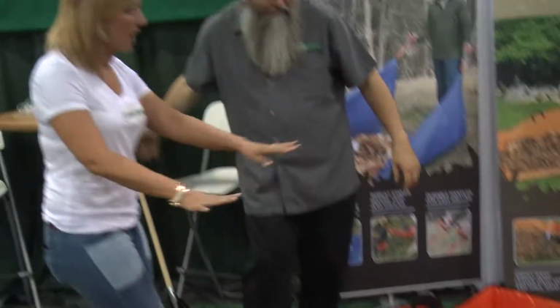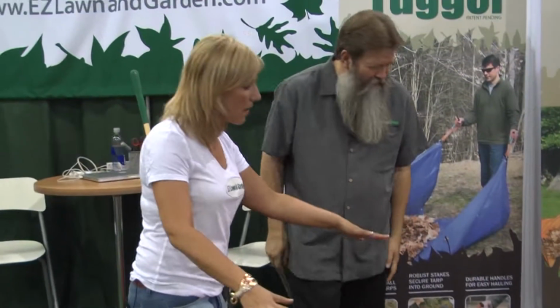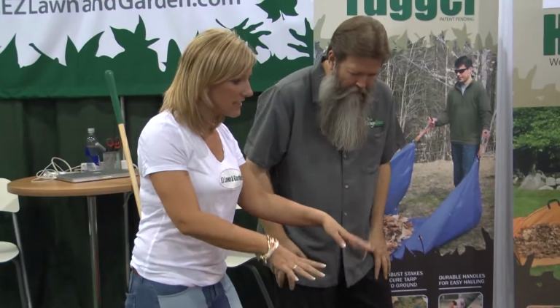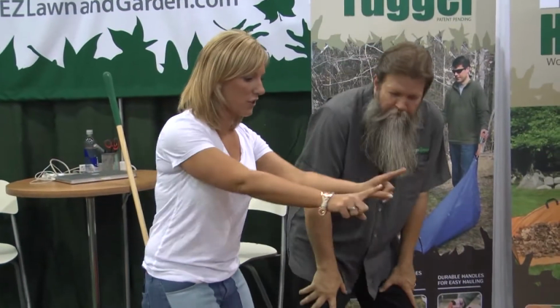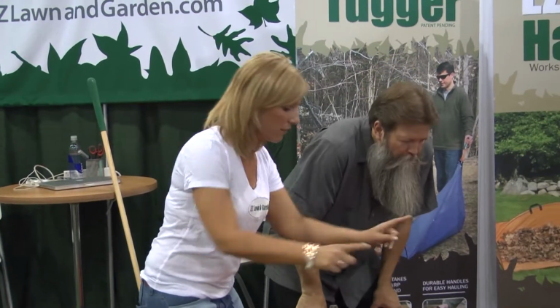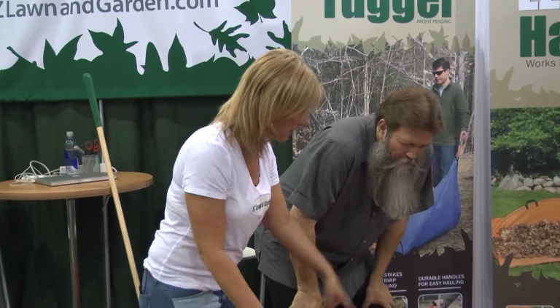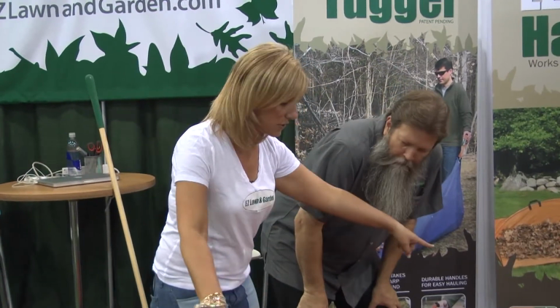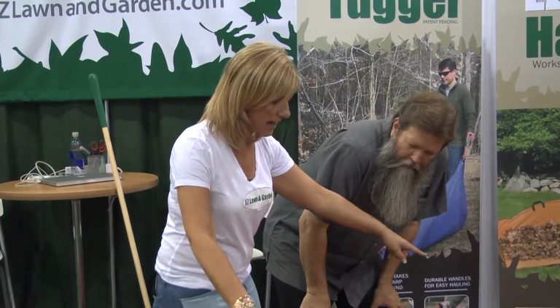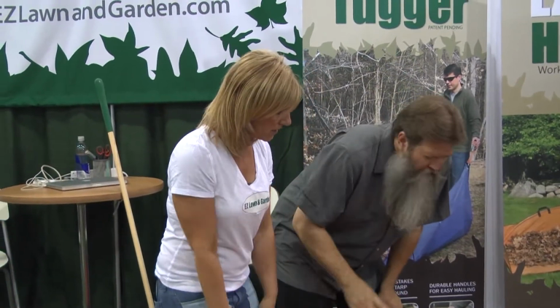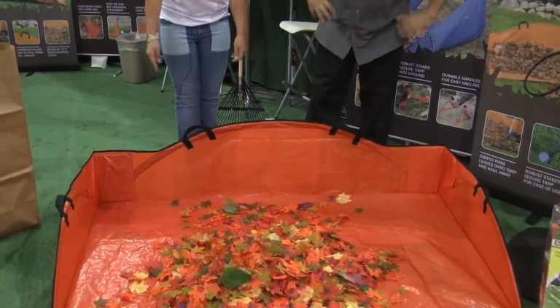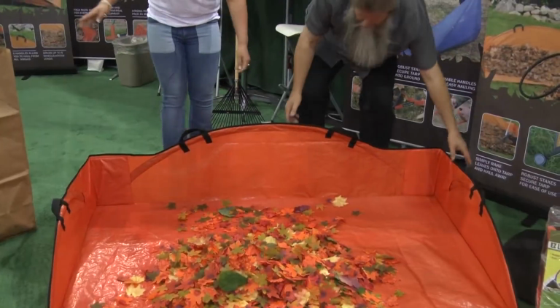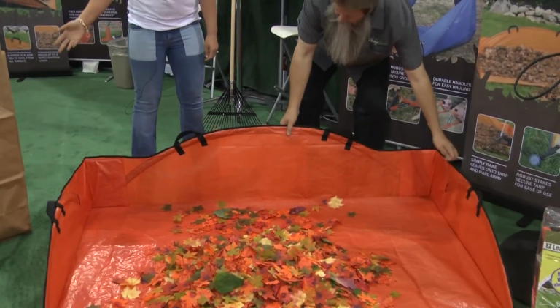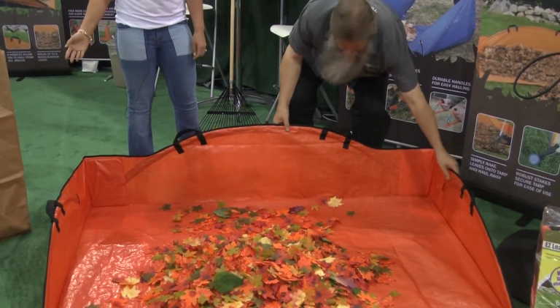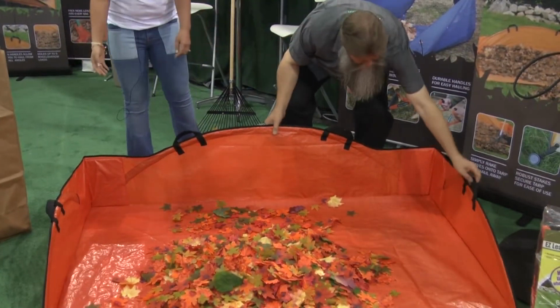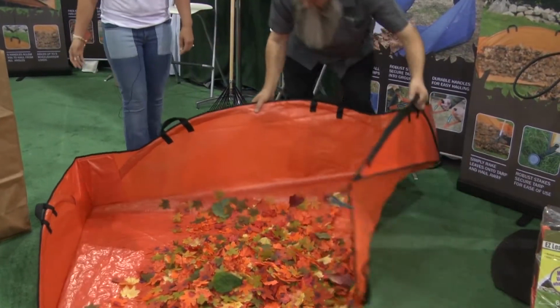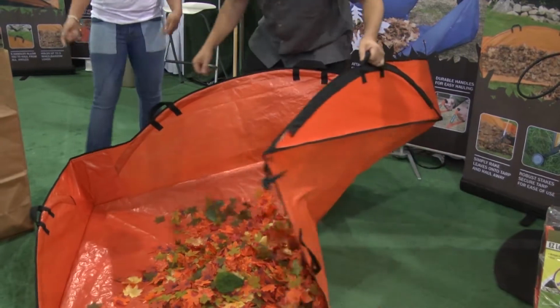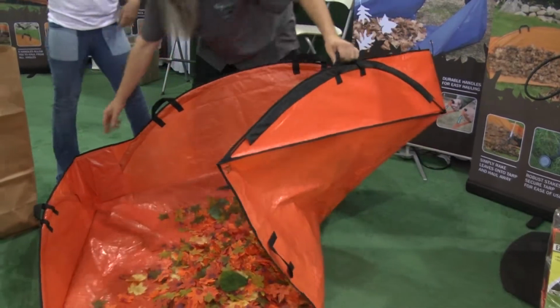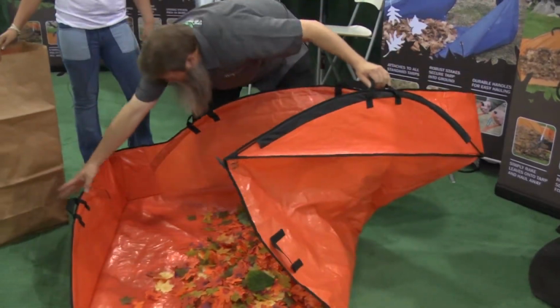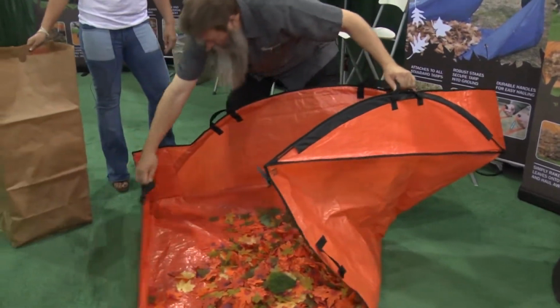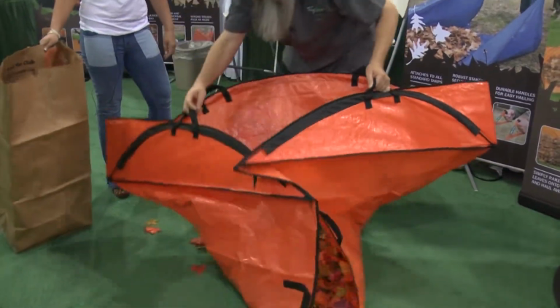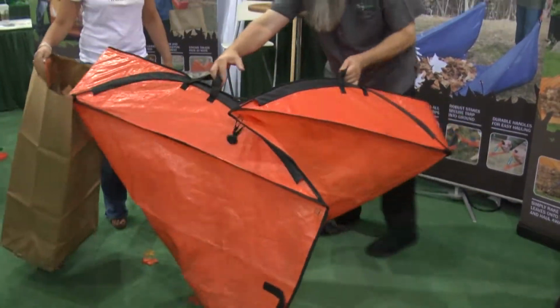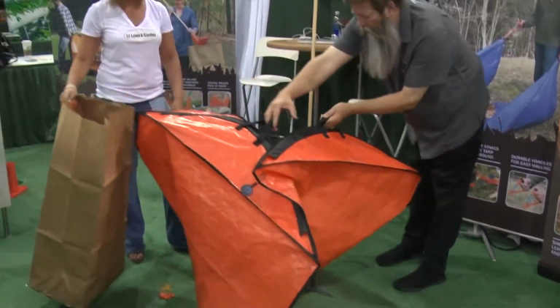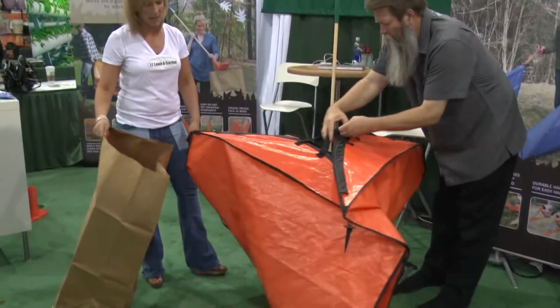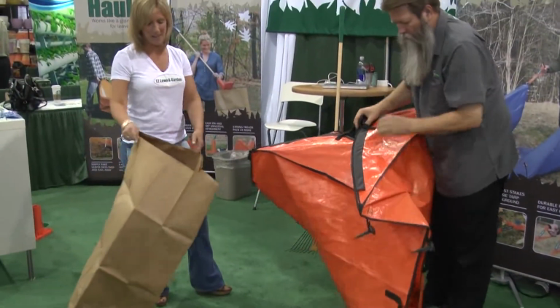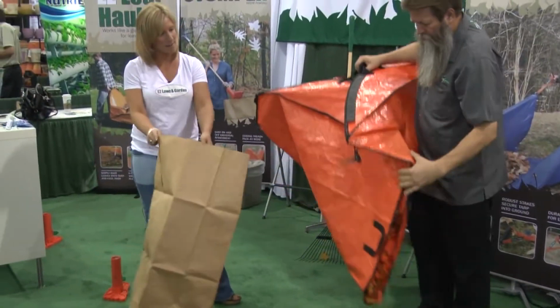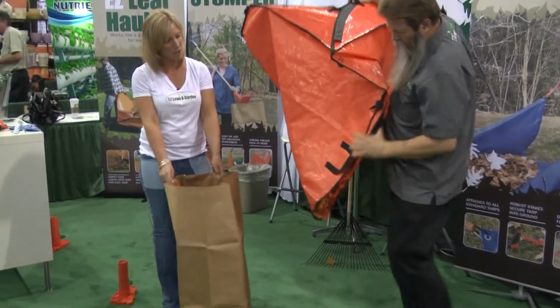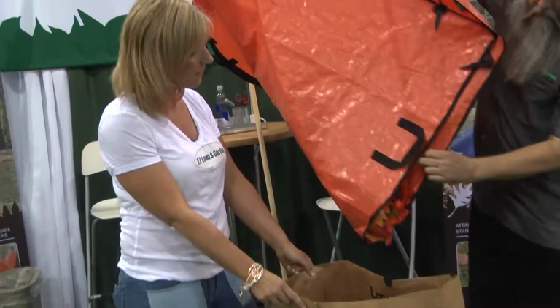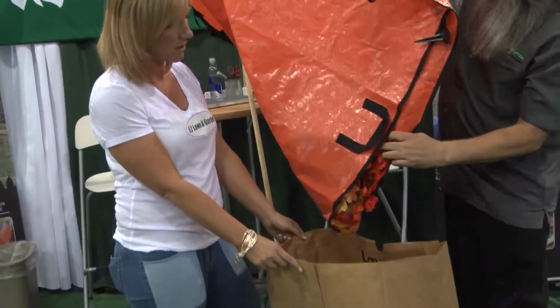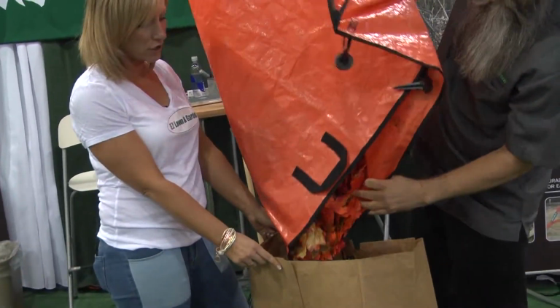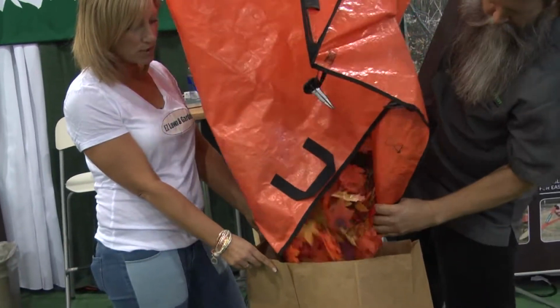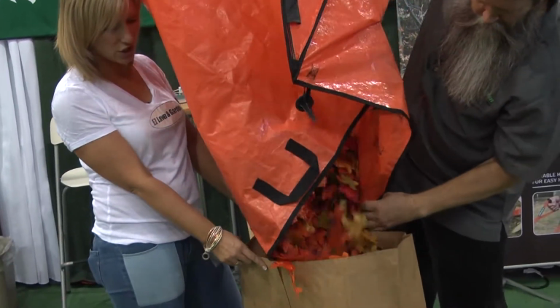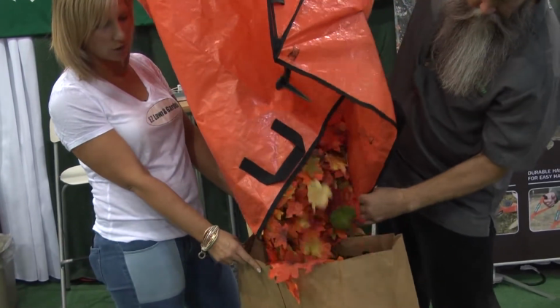You have your option of six handles — two in the front, two in the back, two on the side — so you pick whatever's easiest. Pick it up right here. Then if you're bagging your leaves, you can just pick it up like that and put it right in. If you're composting, you can just haul it away.